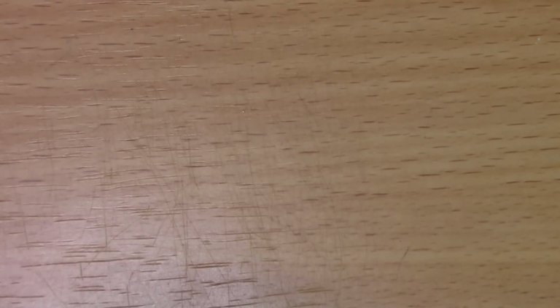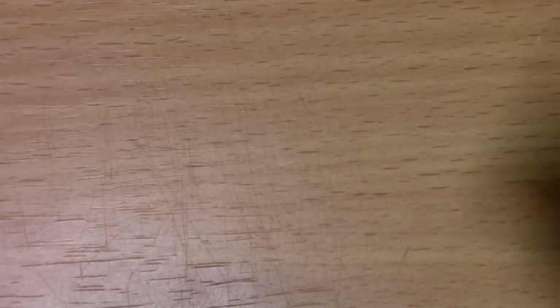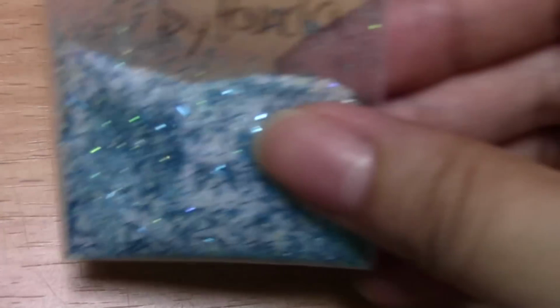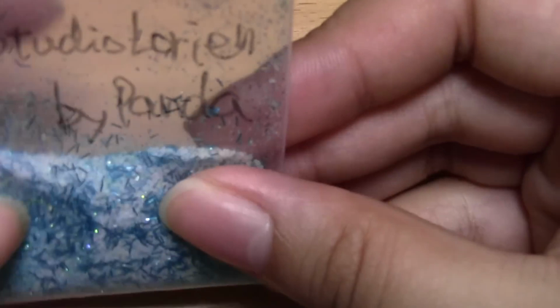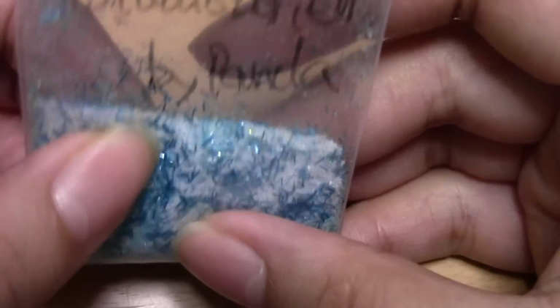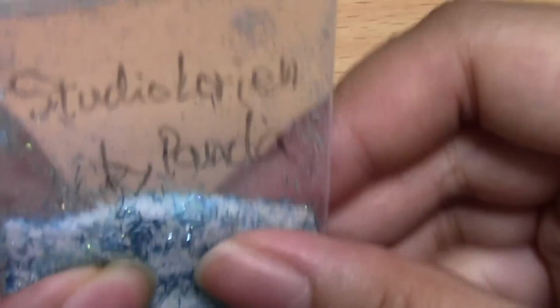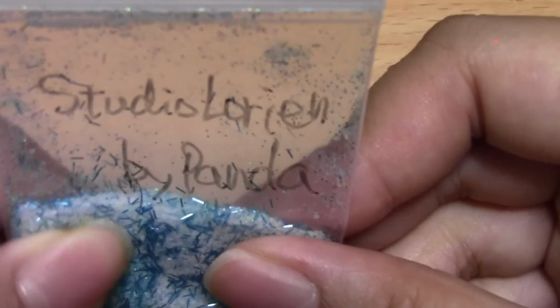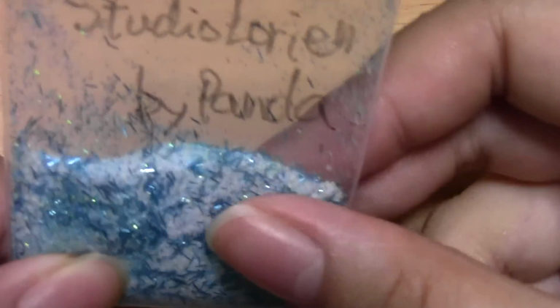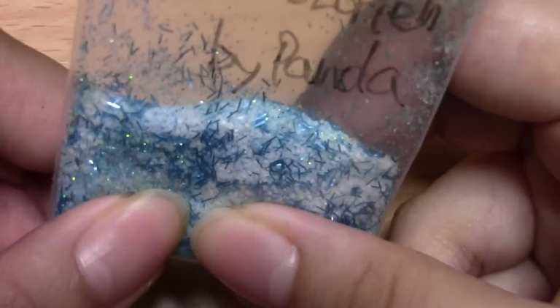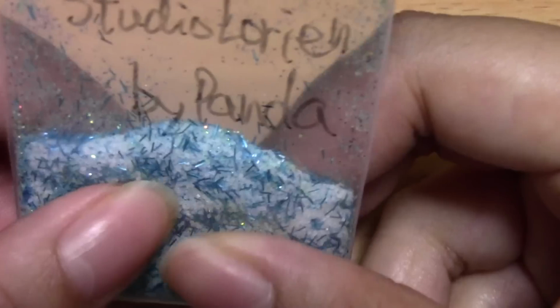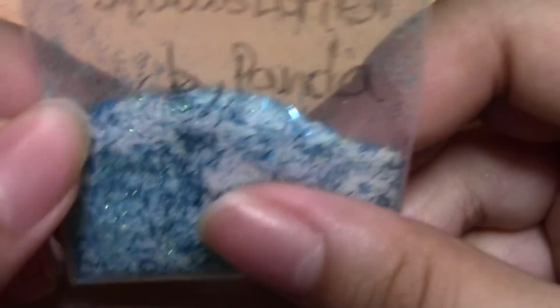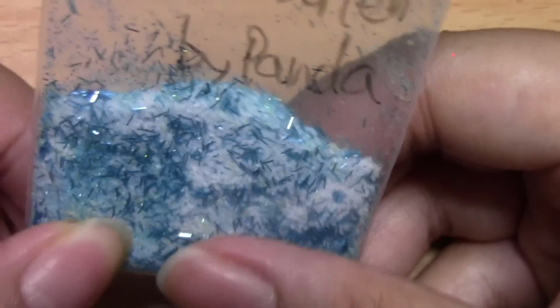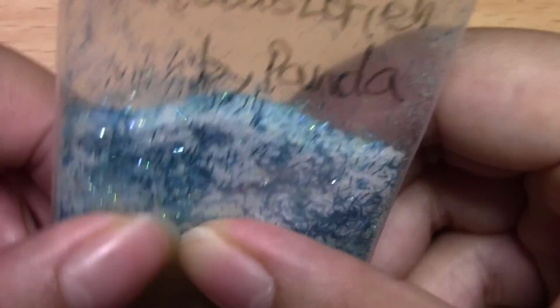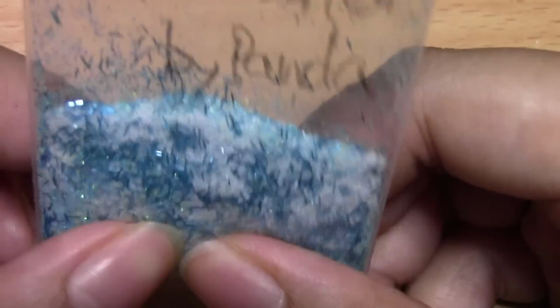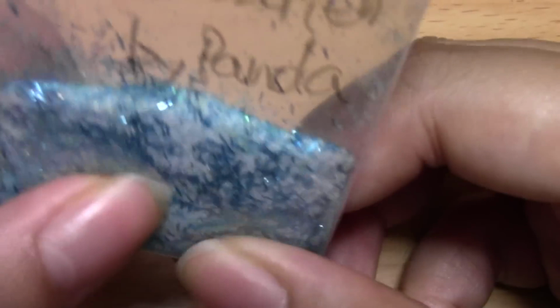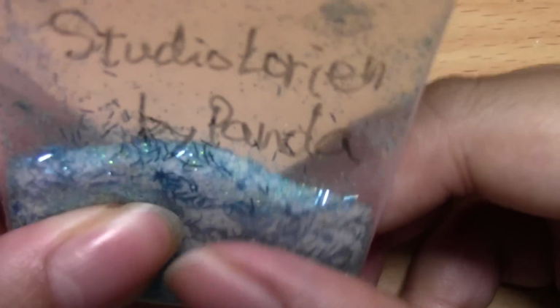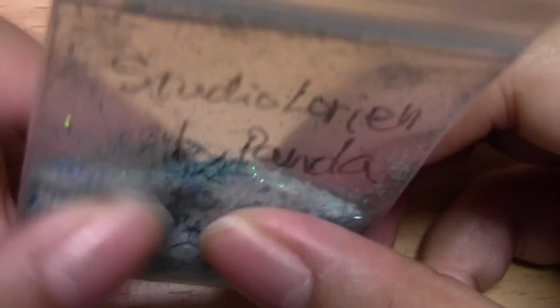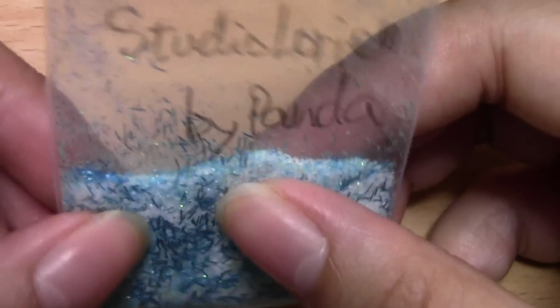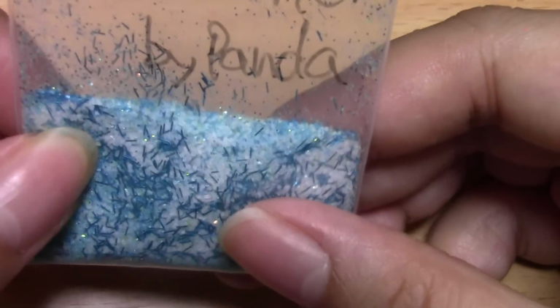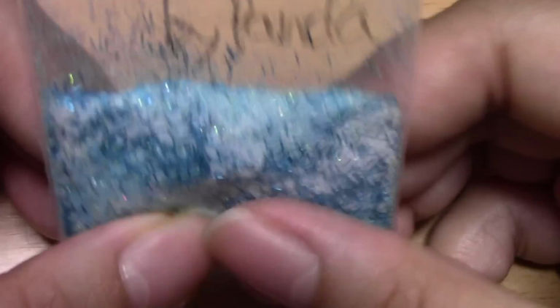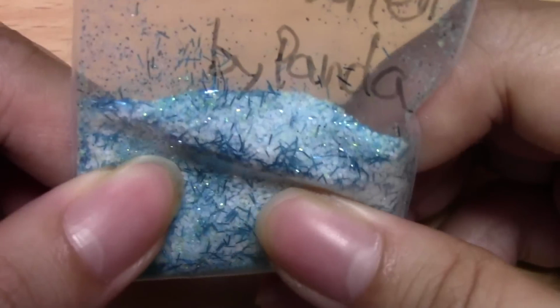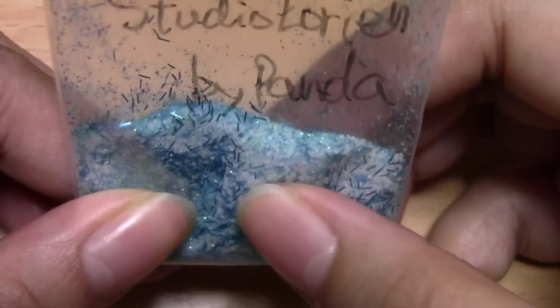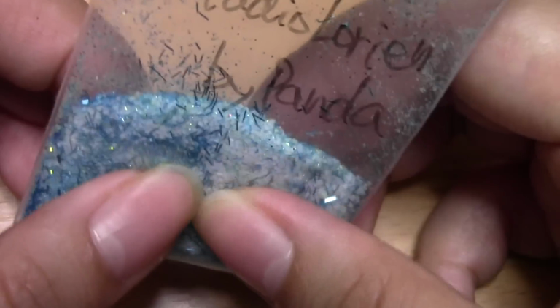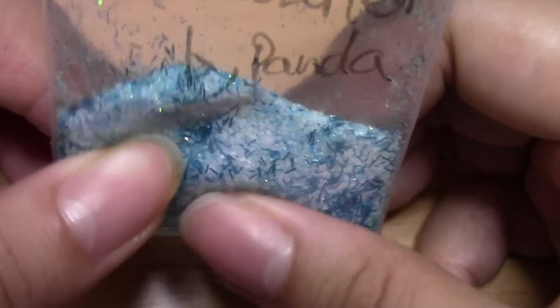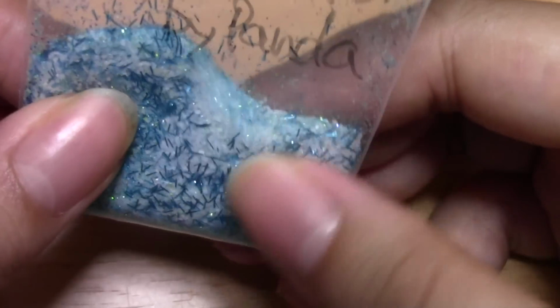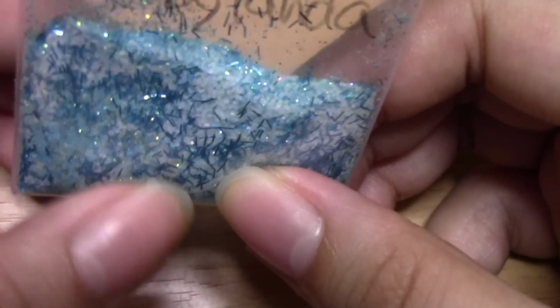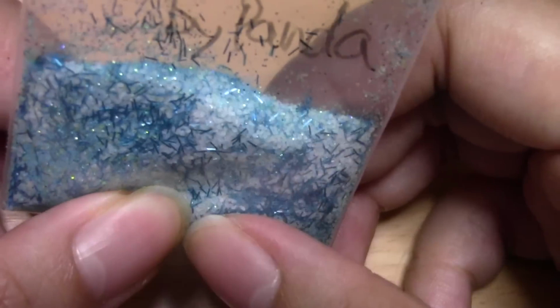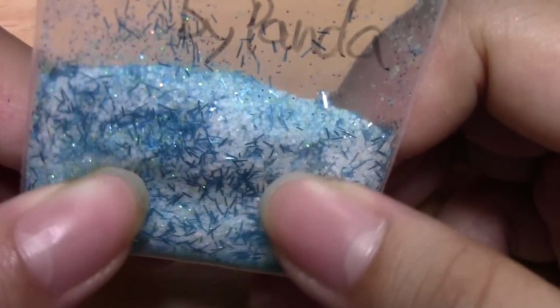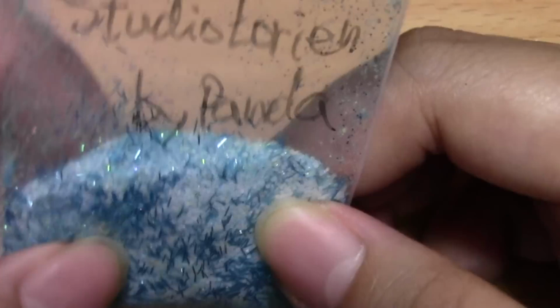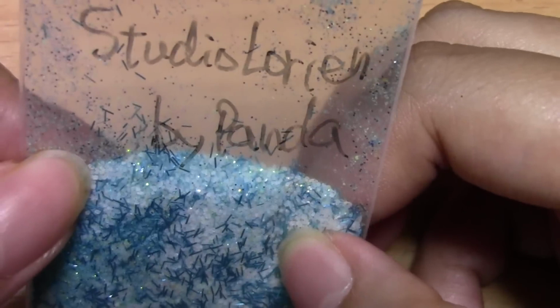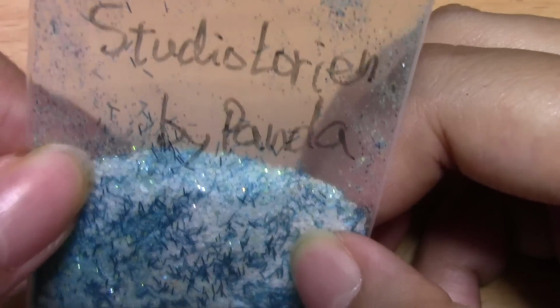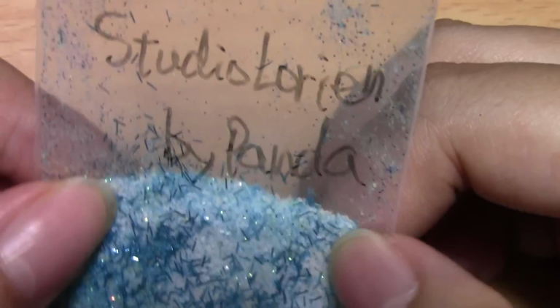Here's the first one — I'm sure you've all seen it. This is the Studio Lorien one that Mr. Panda made, and he actually has a video up on this so make sure to check it out. I put these all in baggies so they might be a little hard to see, but you get the idea.